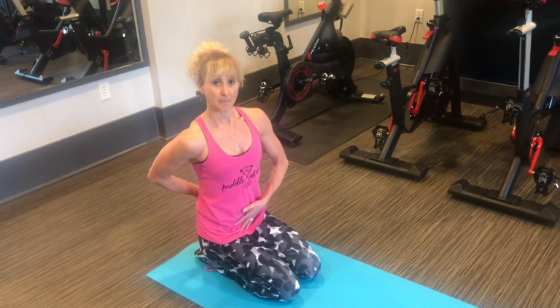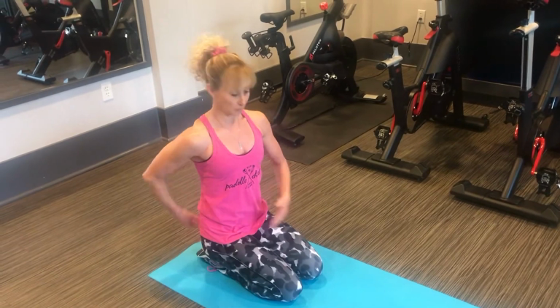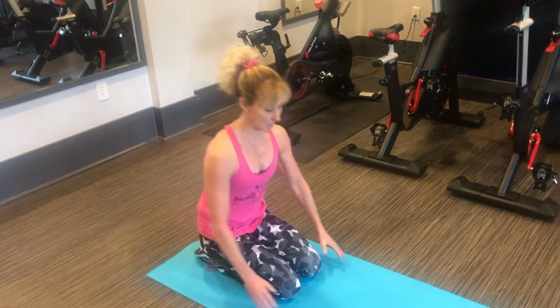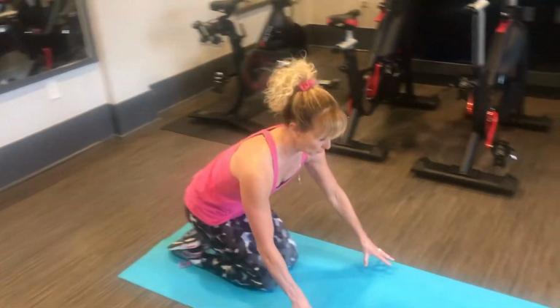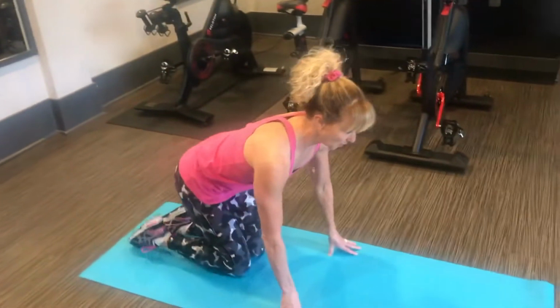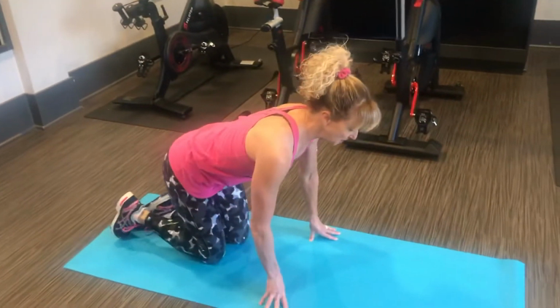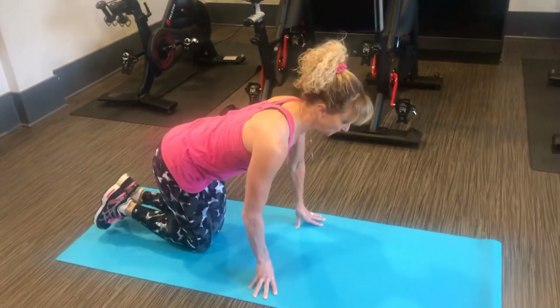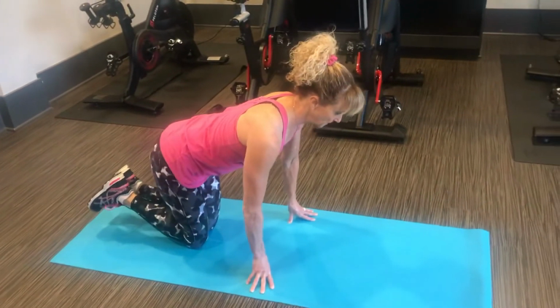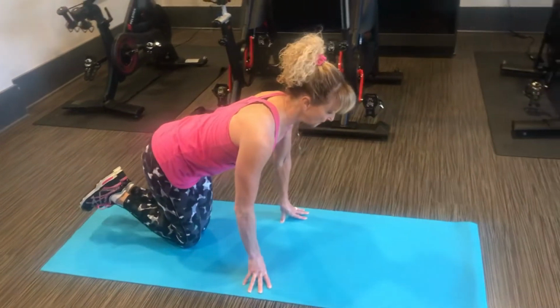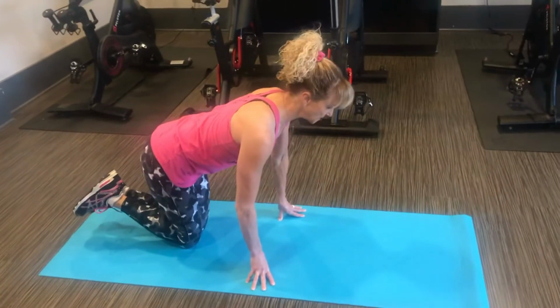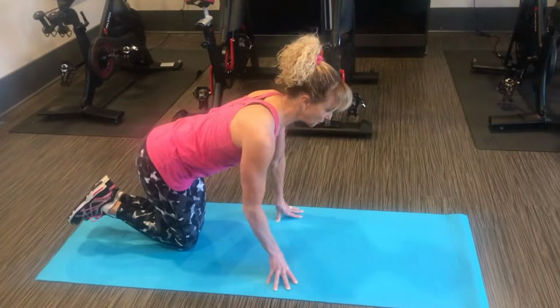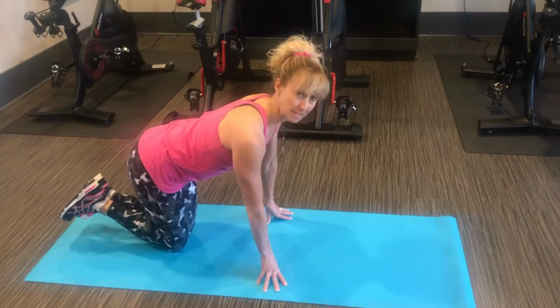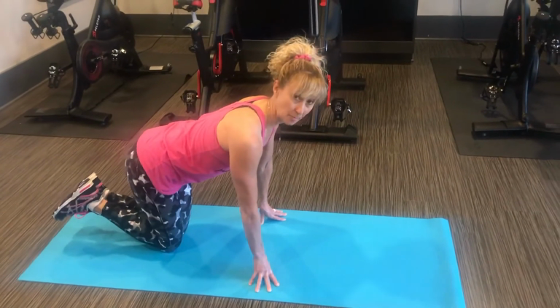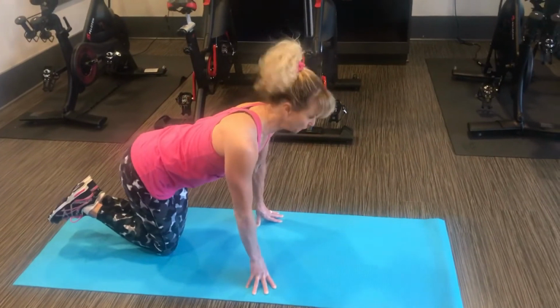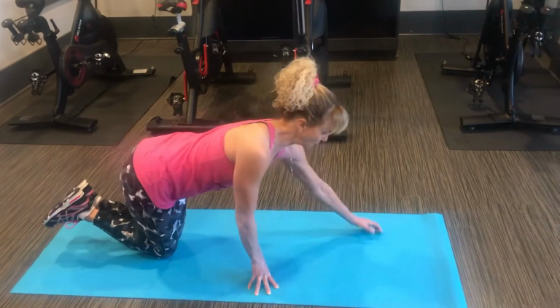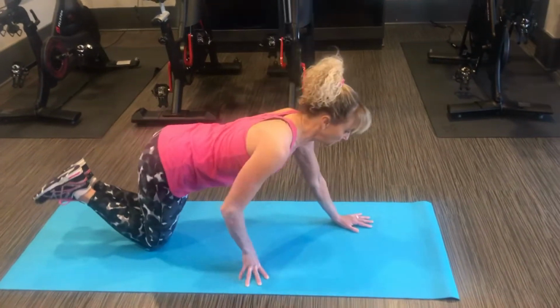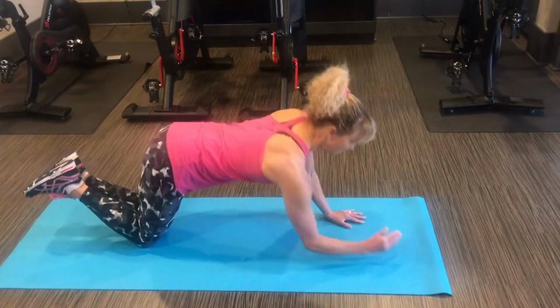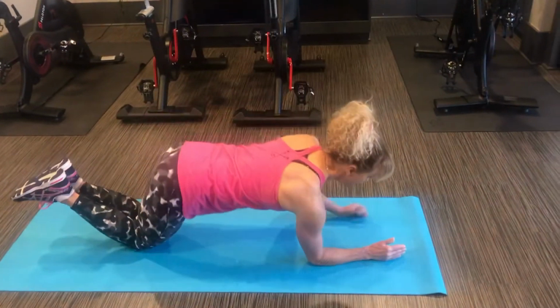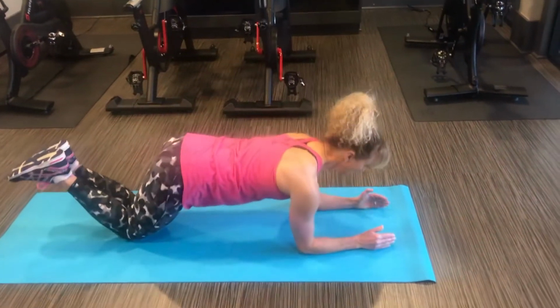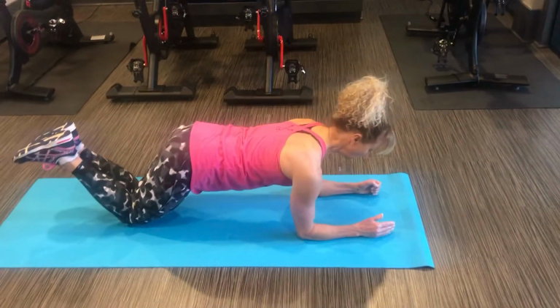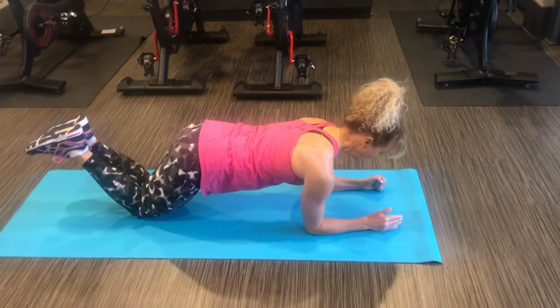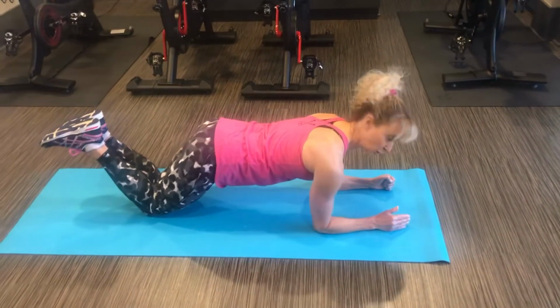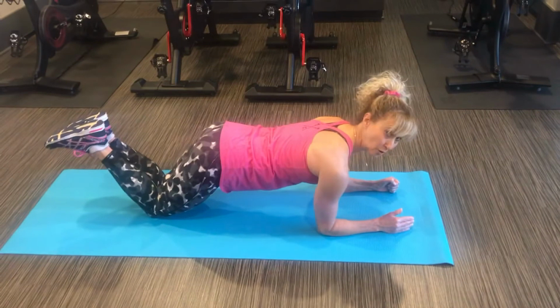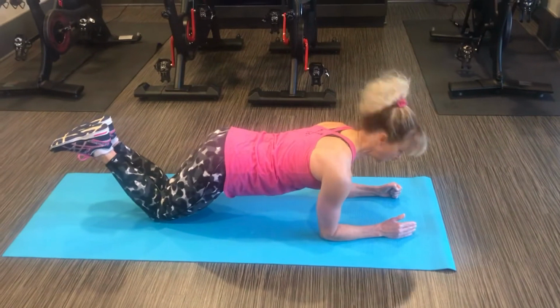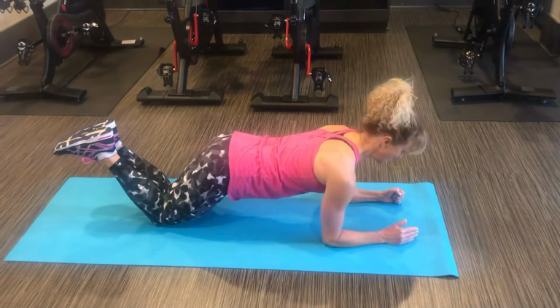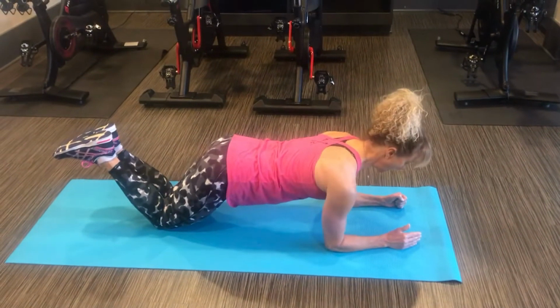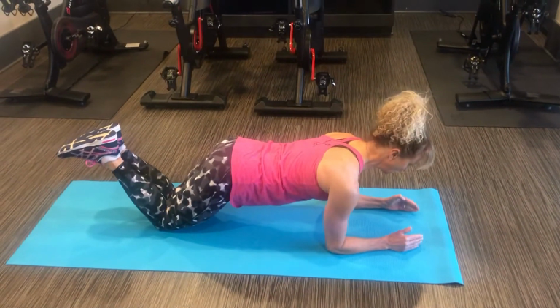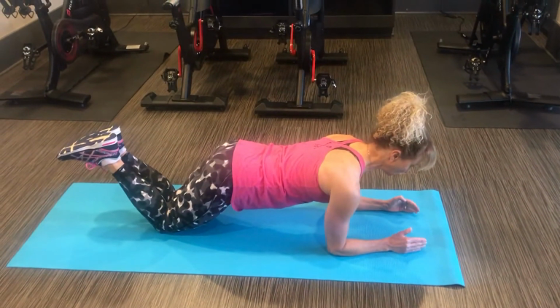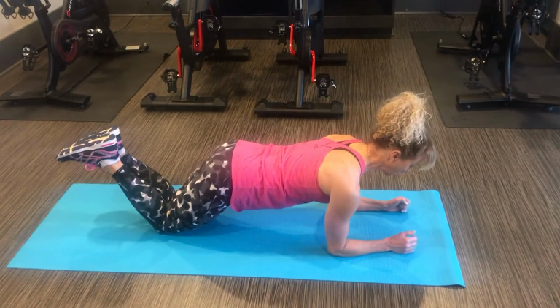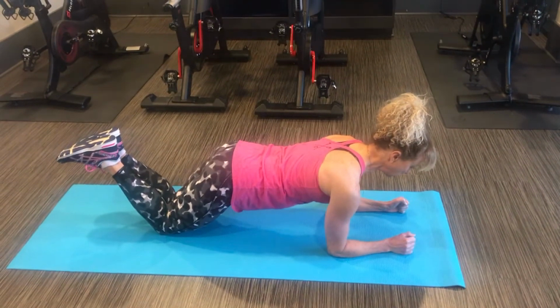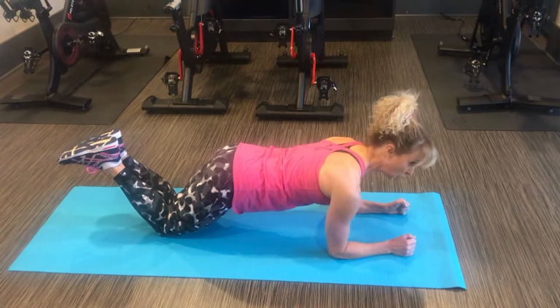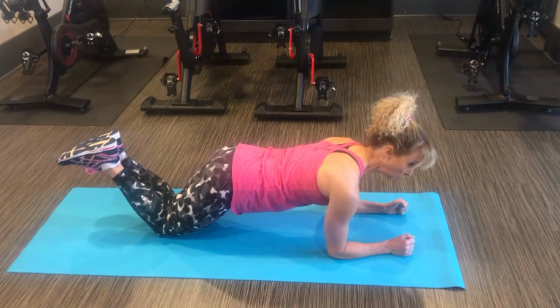A beginner plank would be on your knees, feet and knees together — they can be slightly apart if you're more comfortable. You're going to be on your elbows and hold in your stomach. Your back is straight, shoulders are in line with the hips, and you're going to hold it.